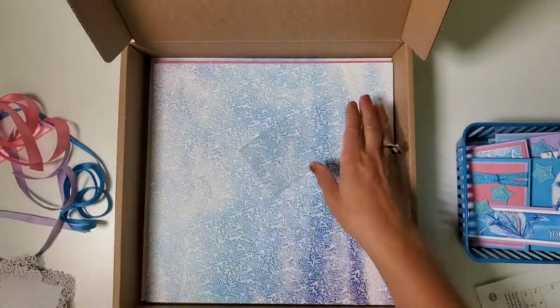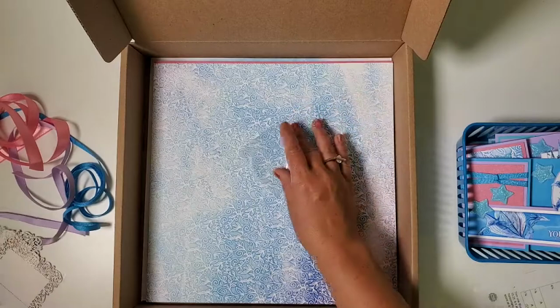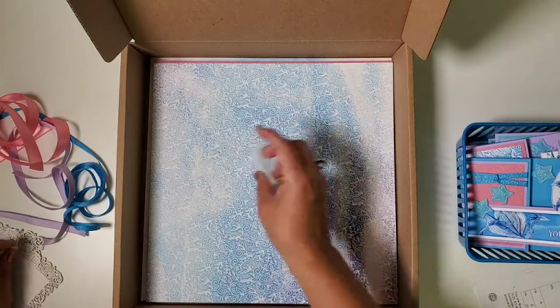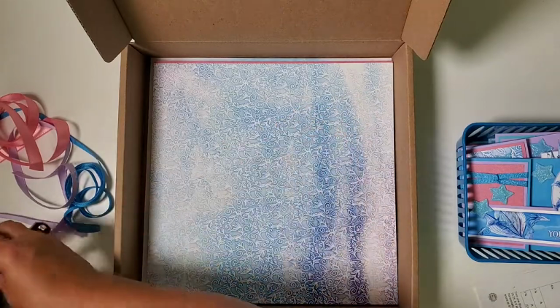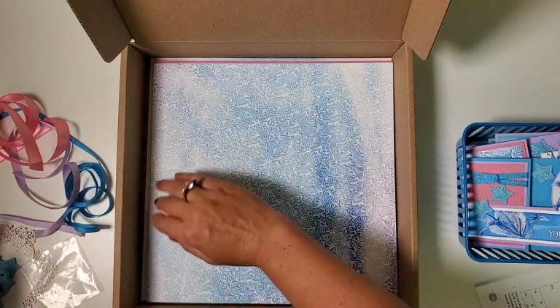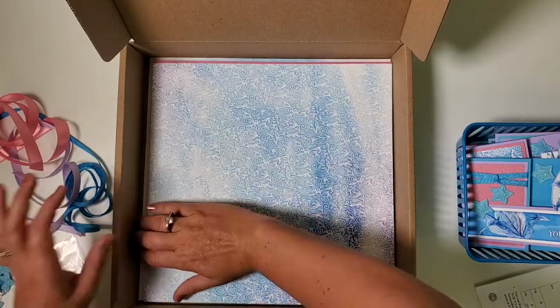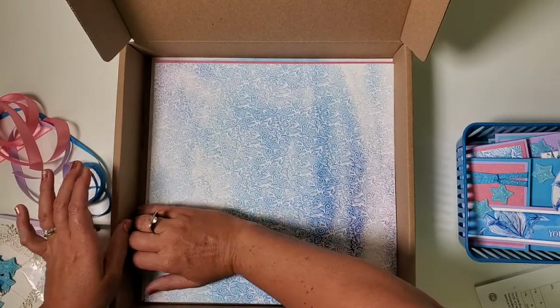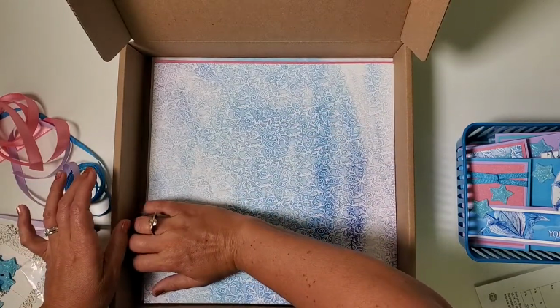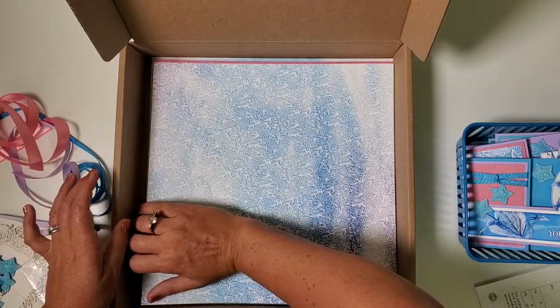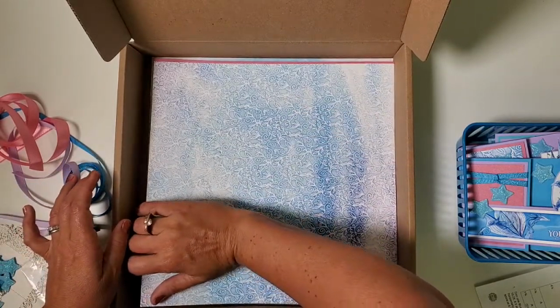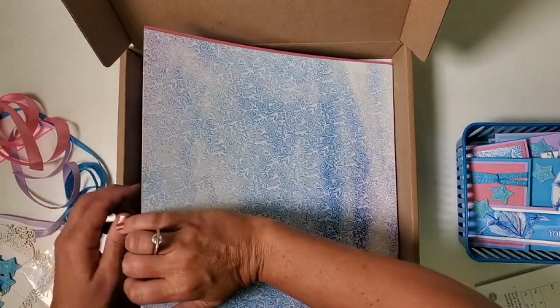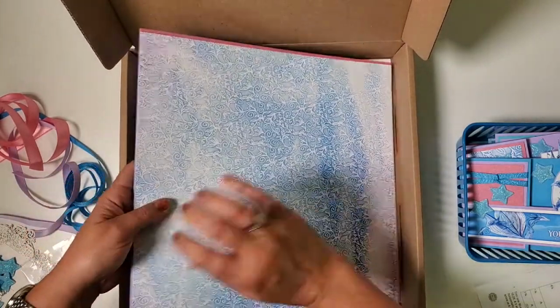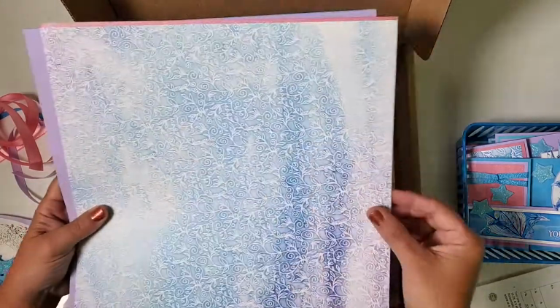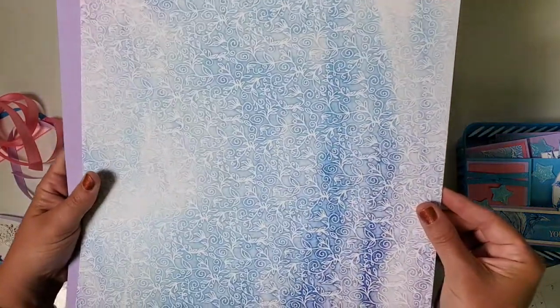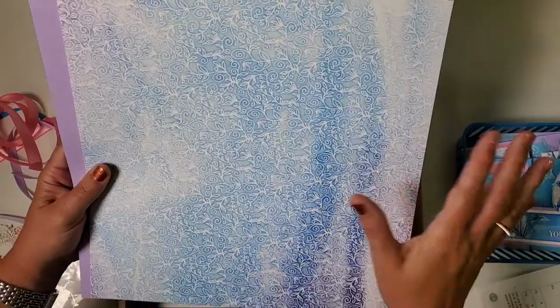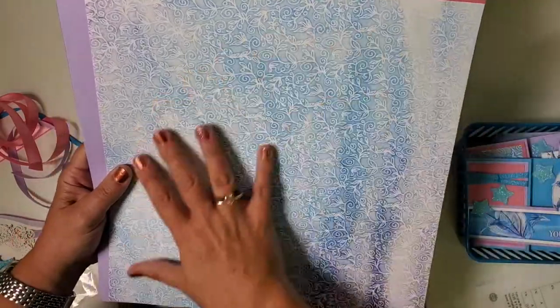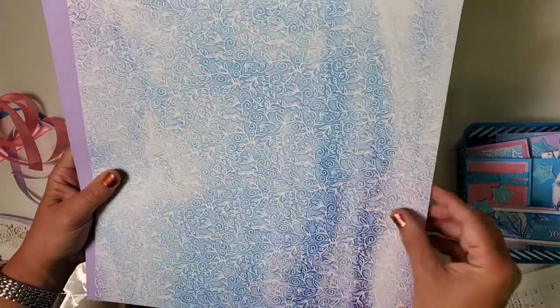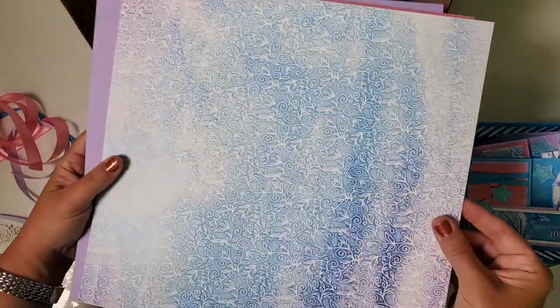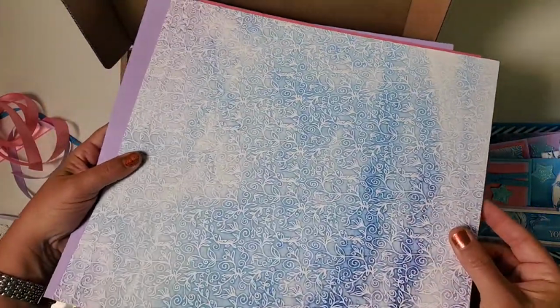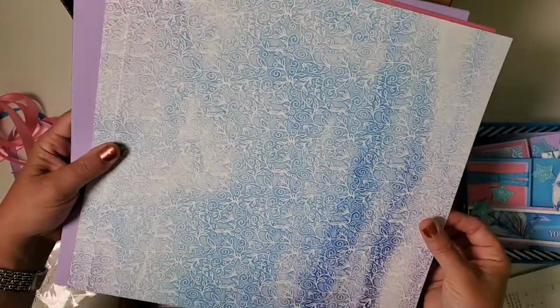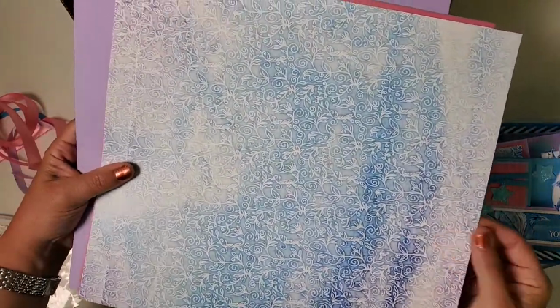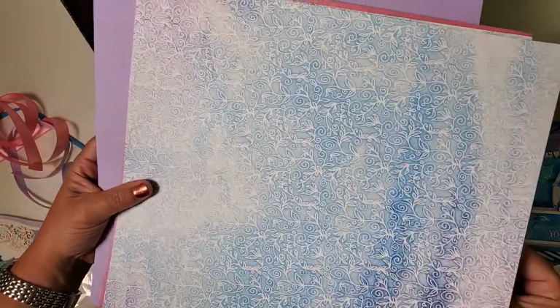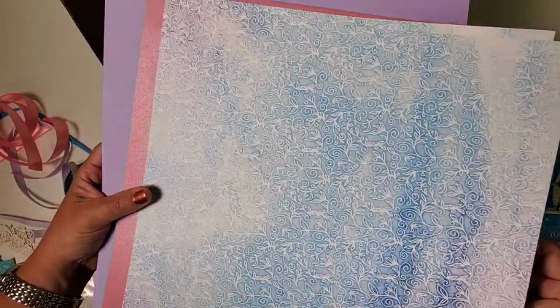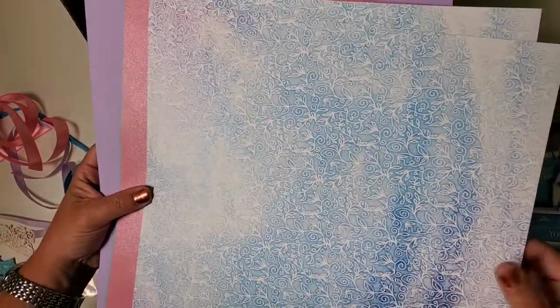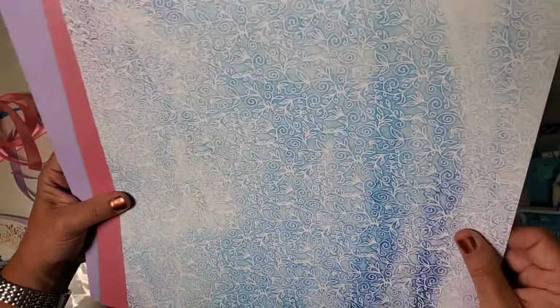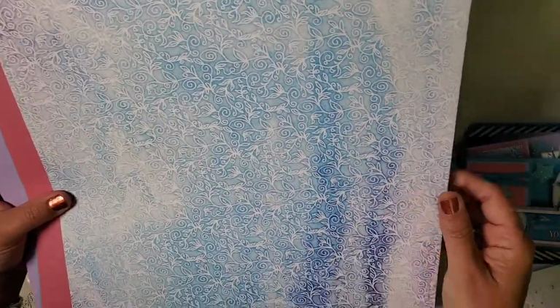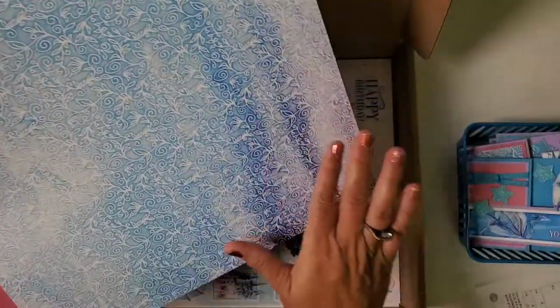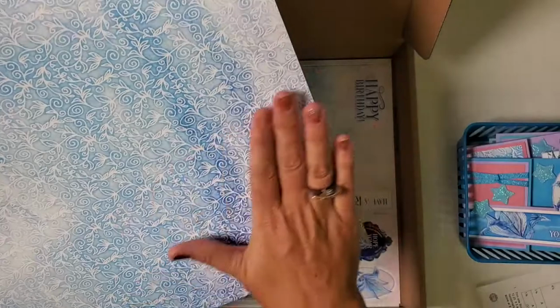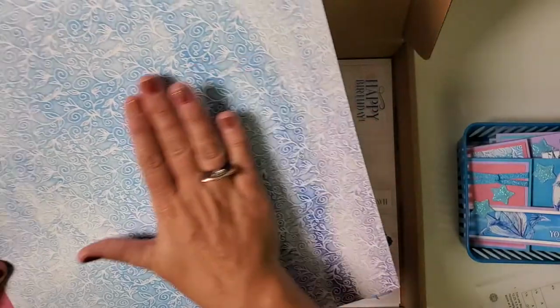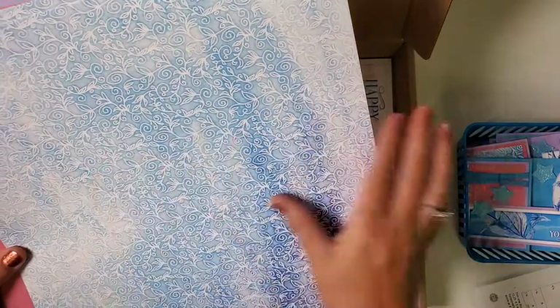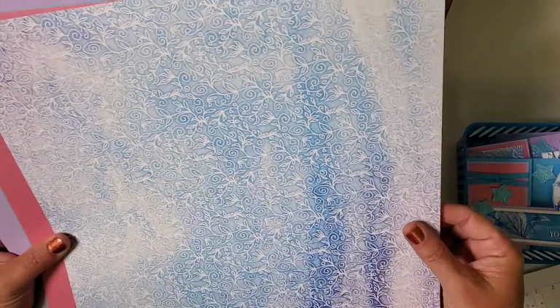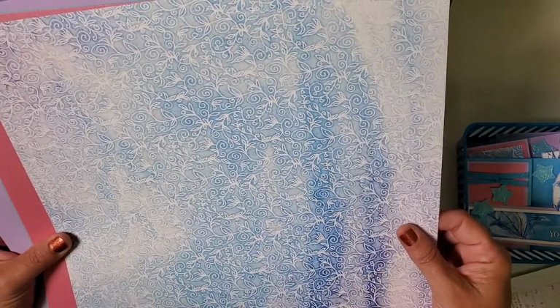Now for the paper, and I'm really excited about this month's paper collection. We've got this beautiful all-over print, it's very simple, and it's got some nice gradient of color in the background.